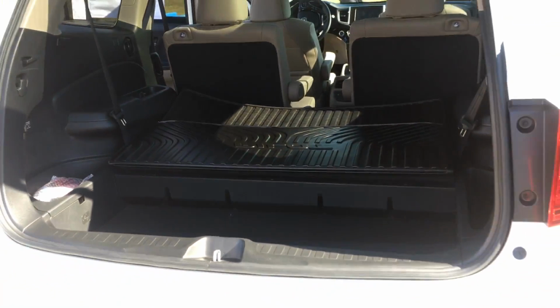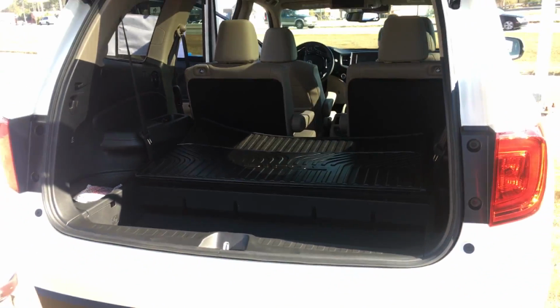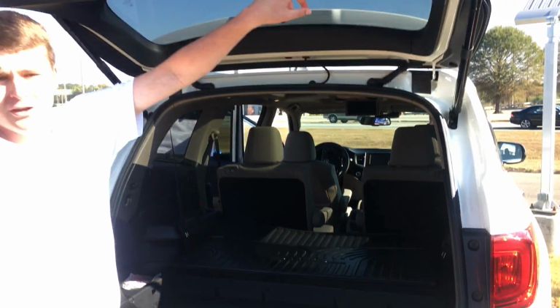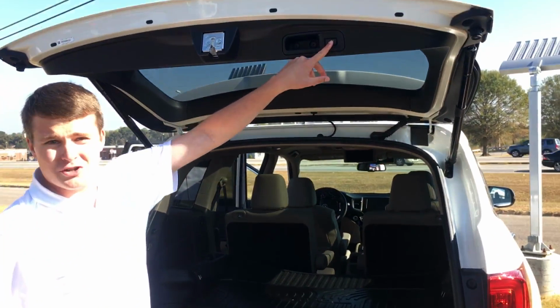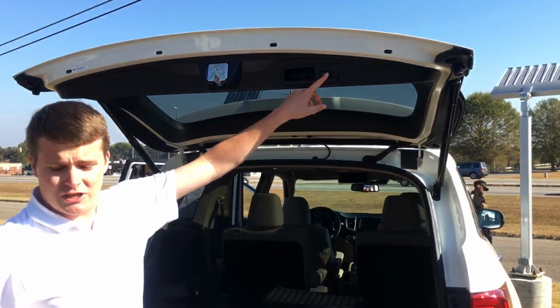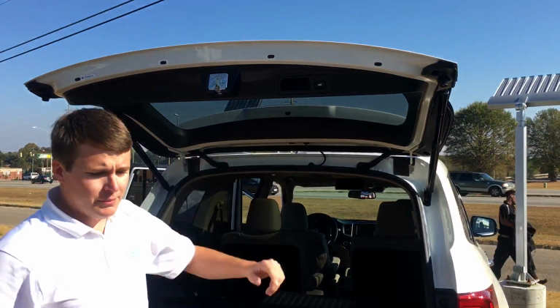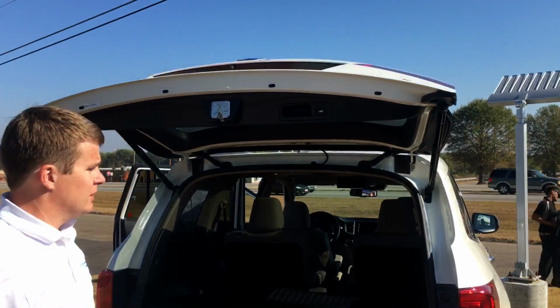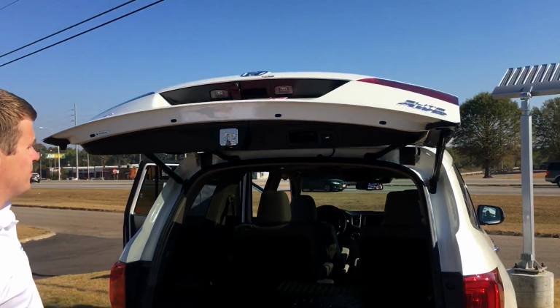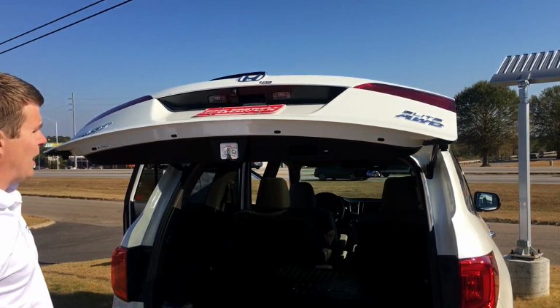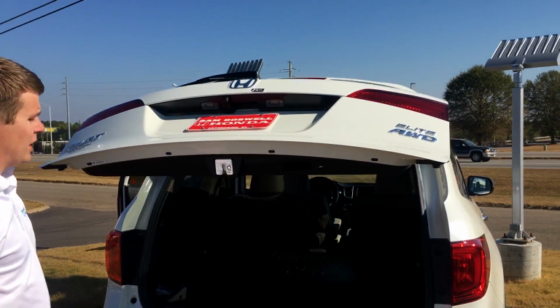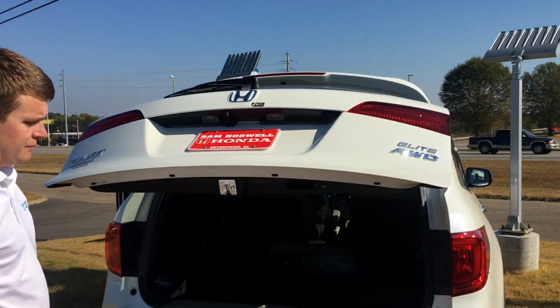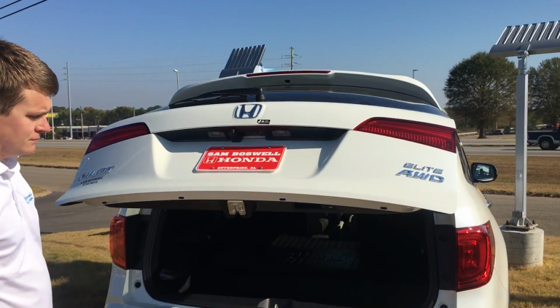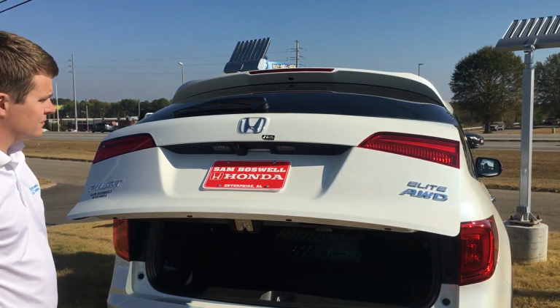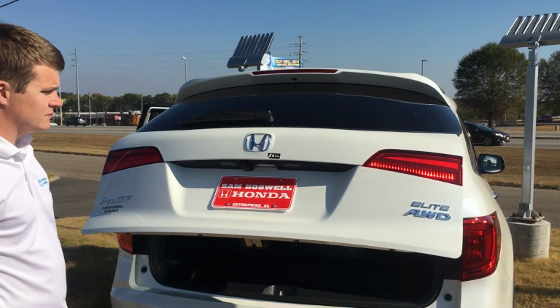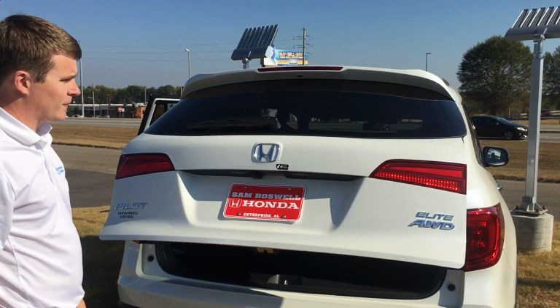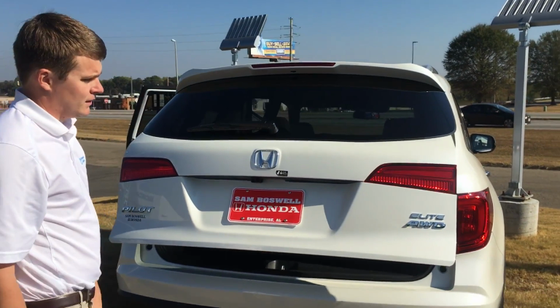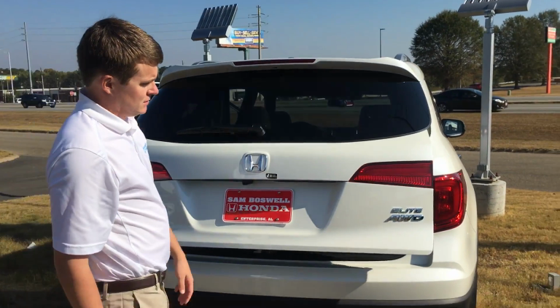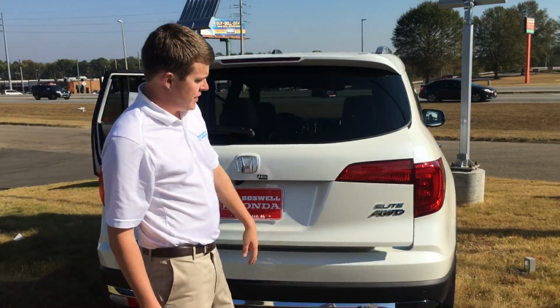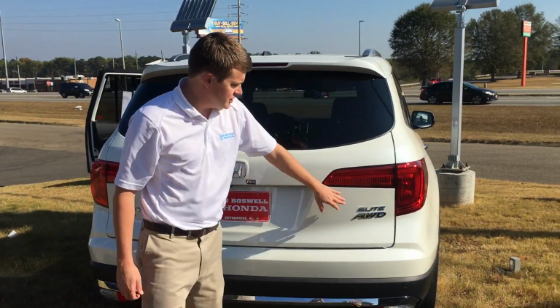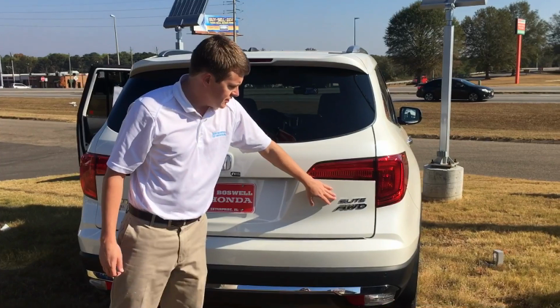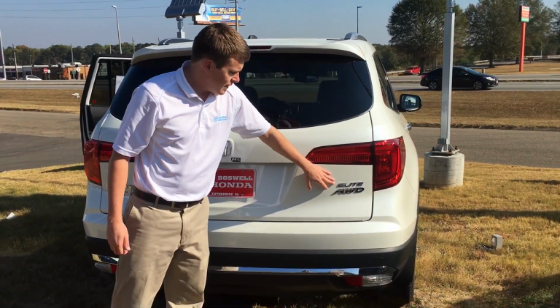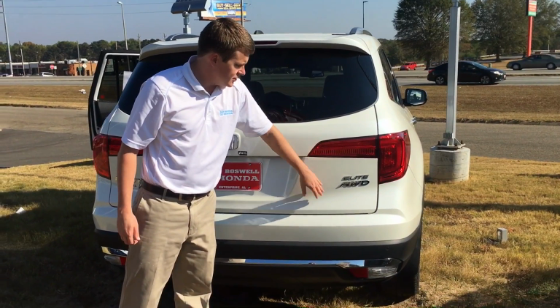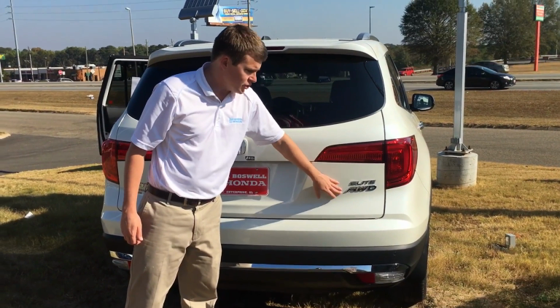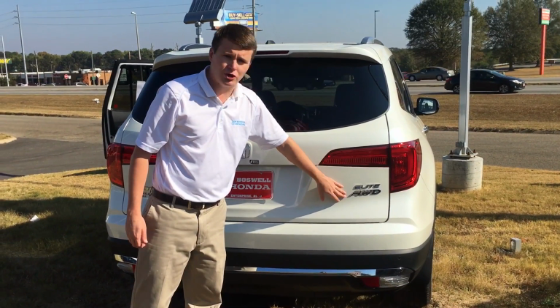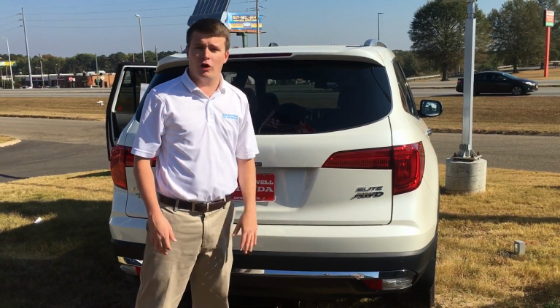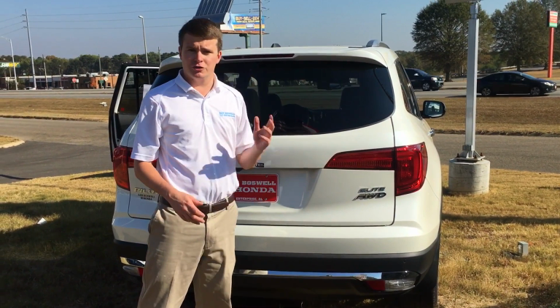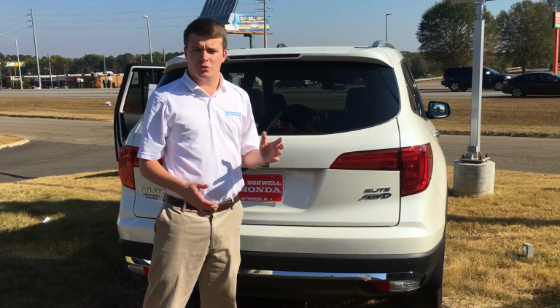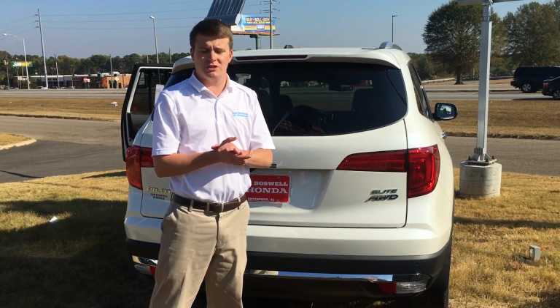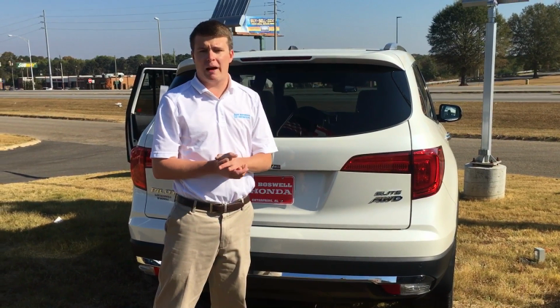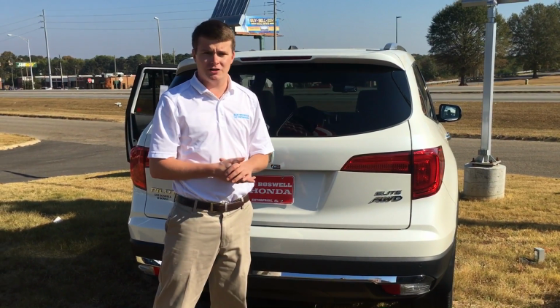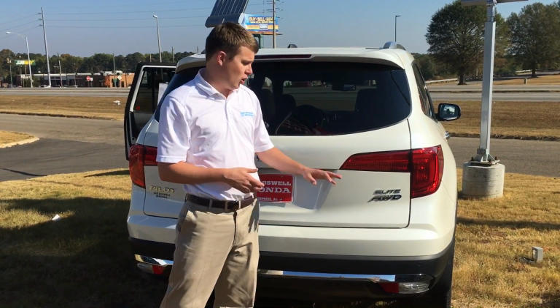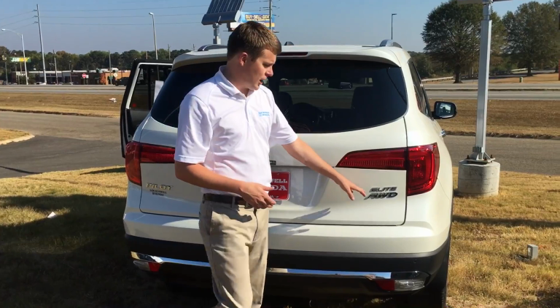Touch the button right here, or touch the key fob to bring your power tailgate down. As you can see, it does get the Elite badging as well as all wheel drive. All of your 2016 Honda Pilot Elites are all wheel drive.